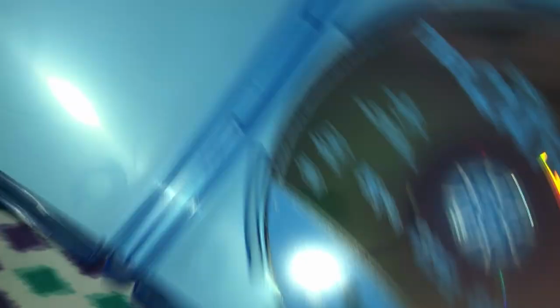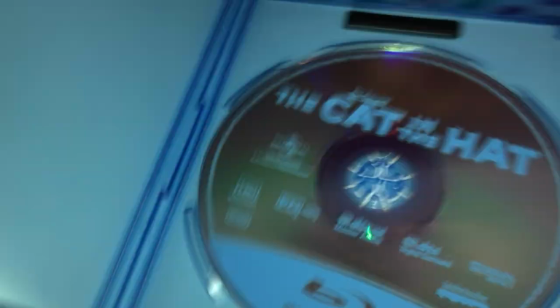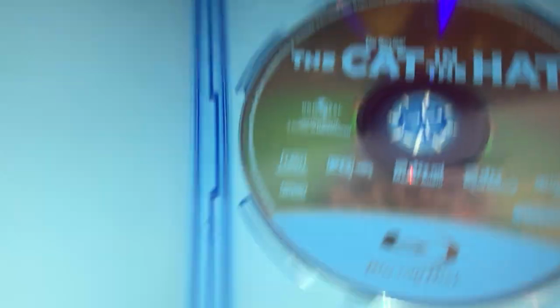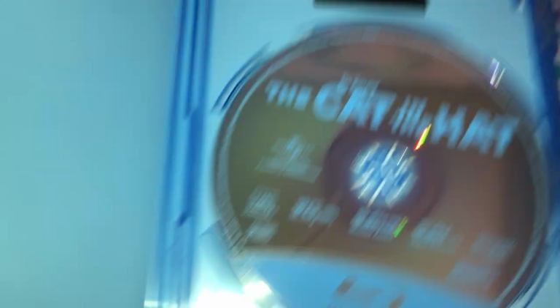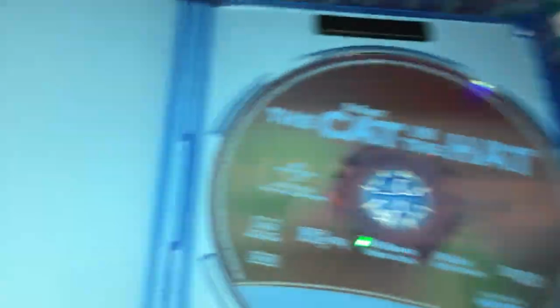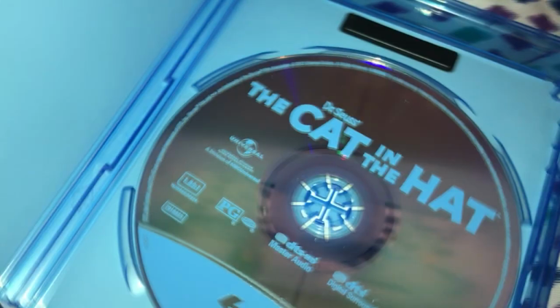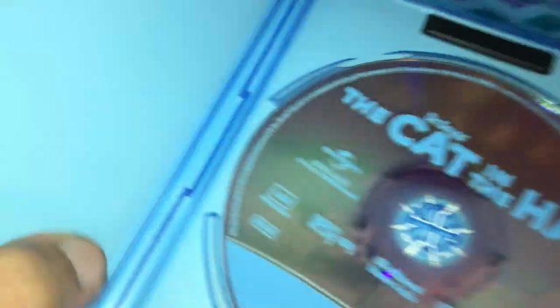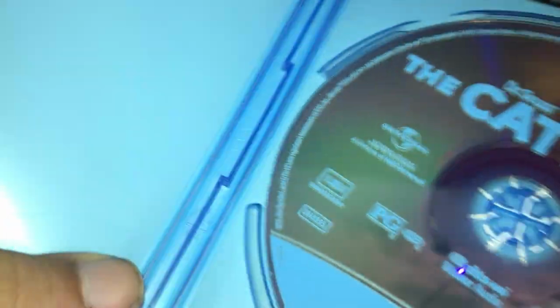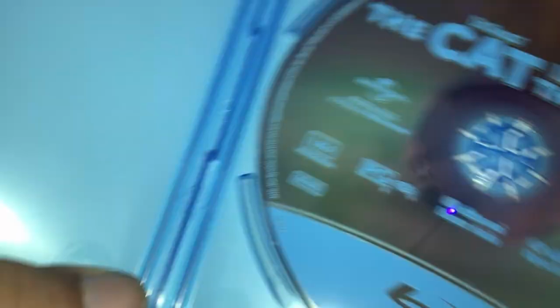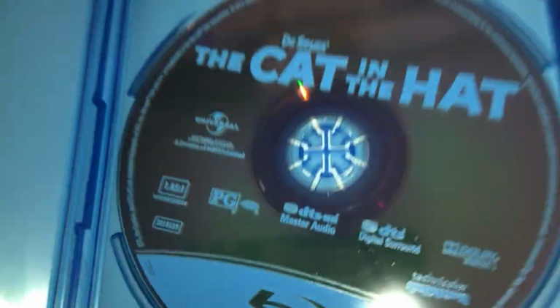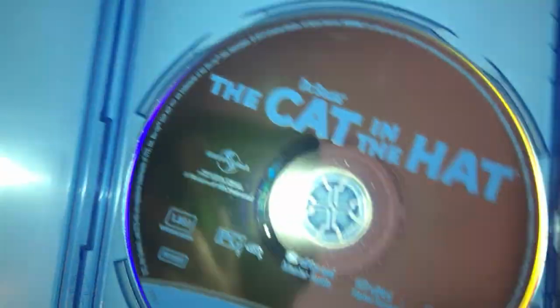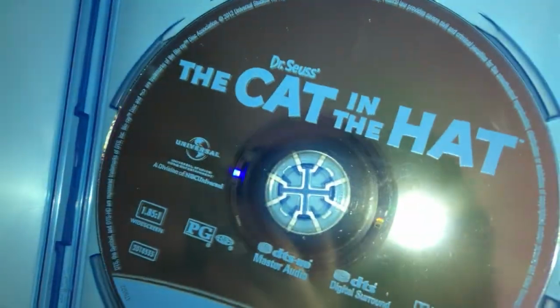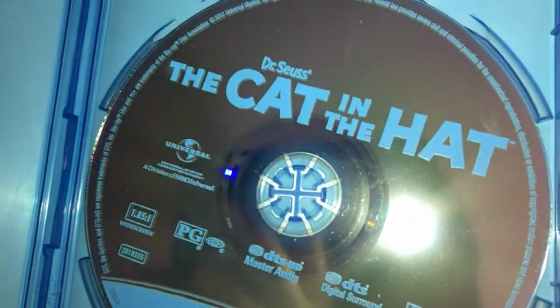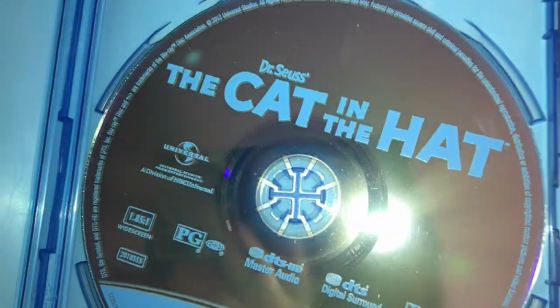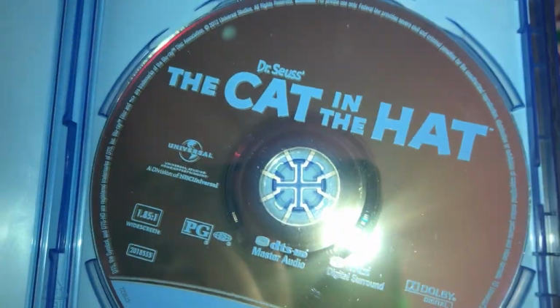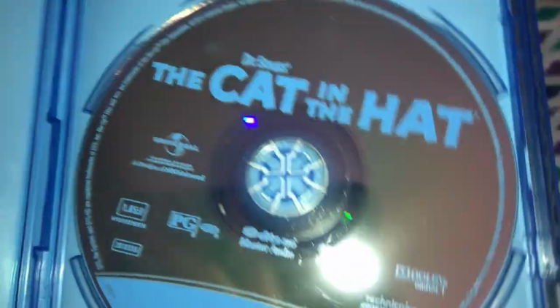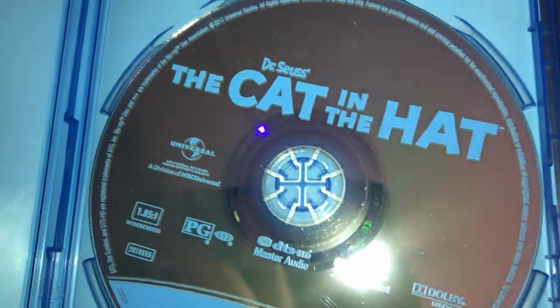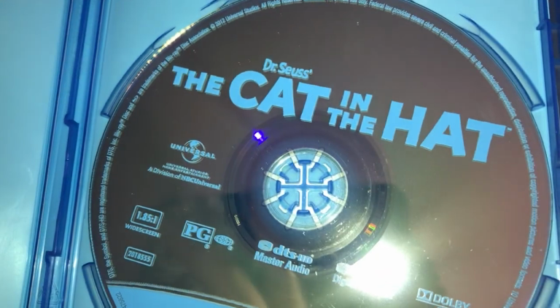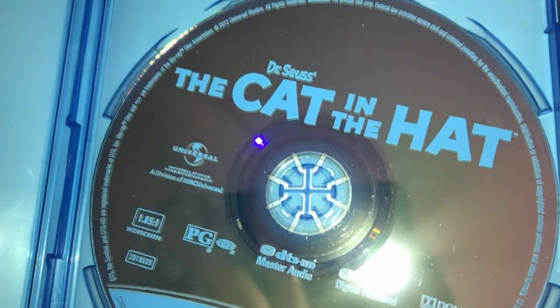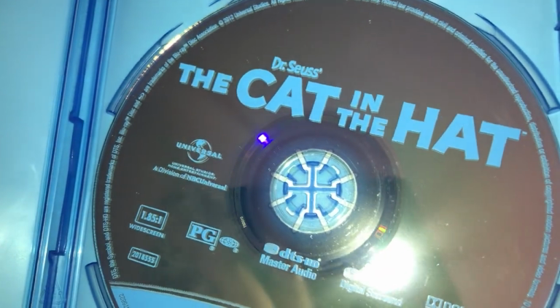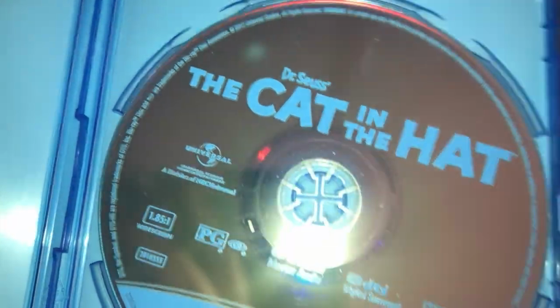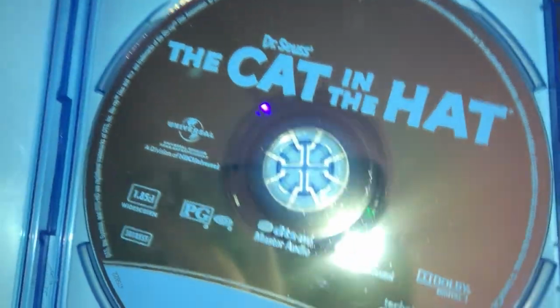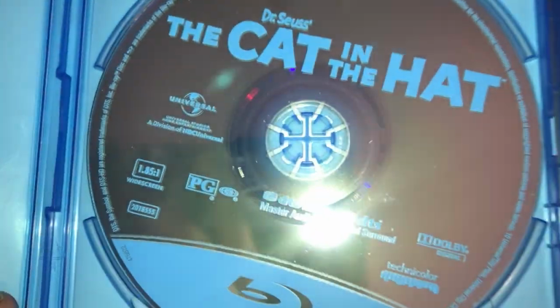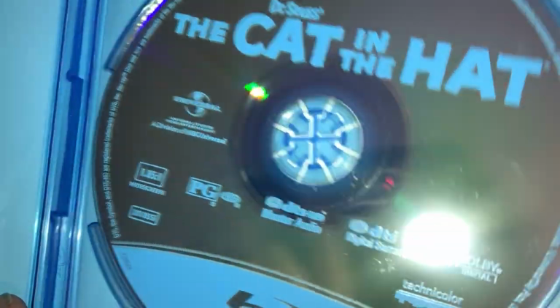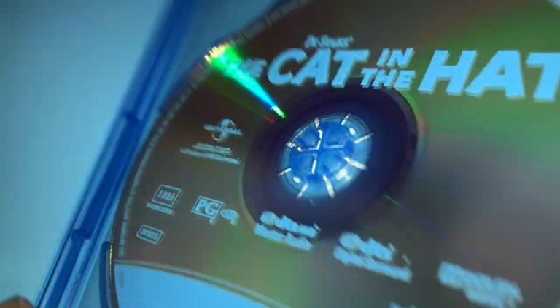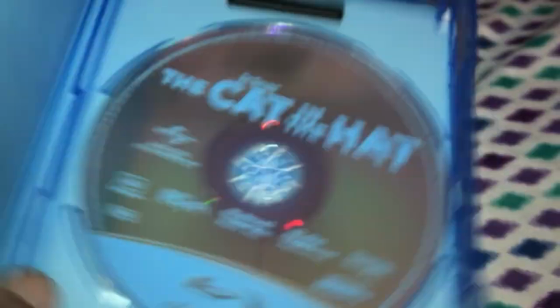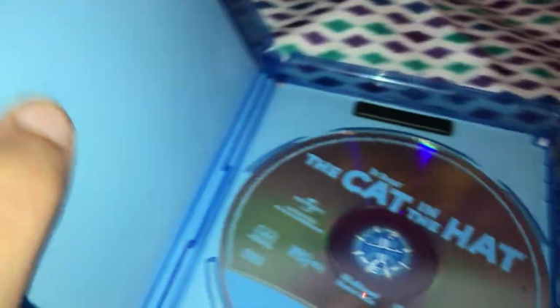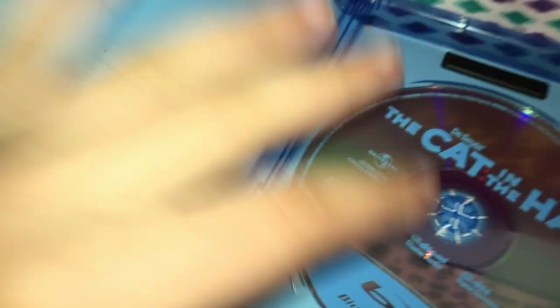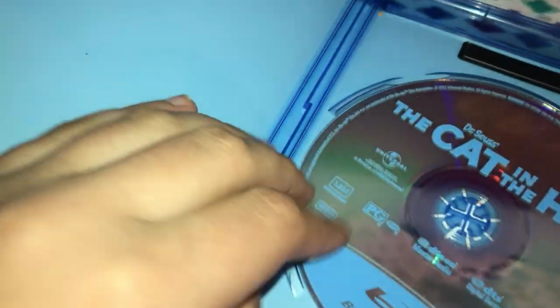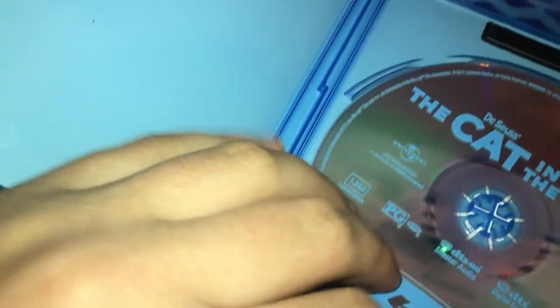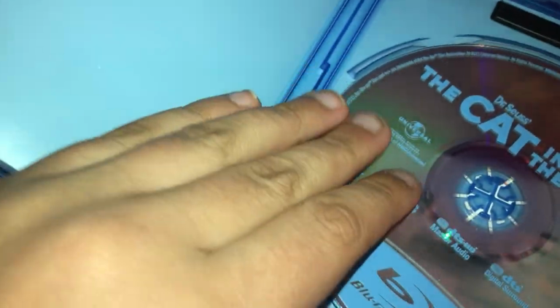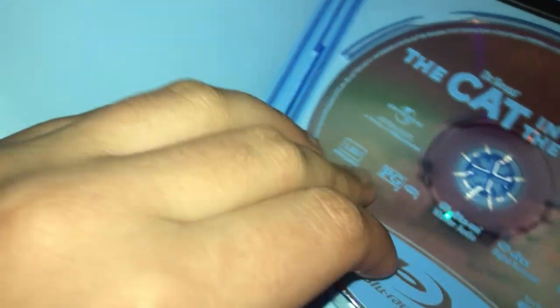So here's your Blu-ray — not DVD, here's your Blu-ray. It says: Dr. Seuss: The Cat in the Hat.